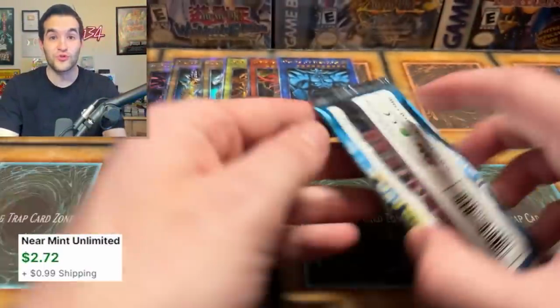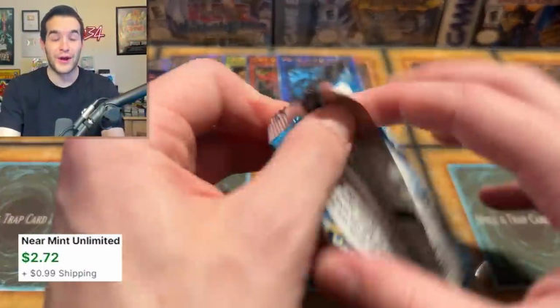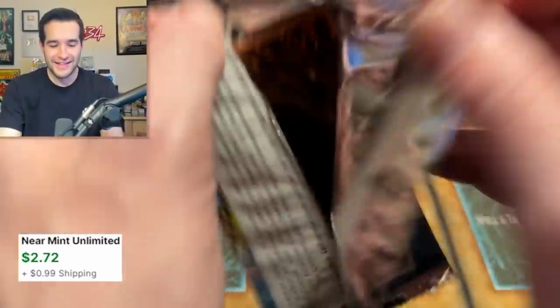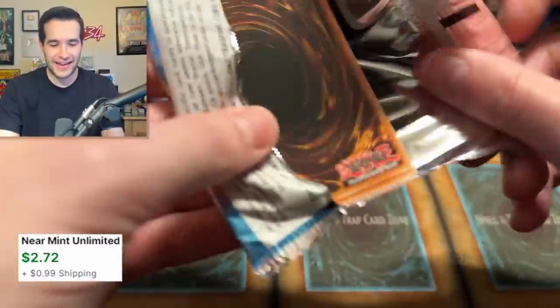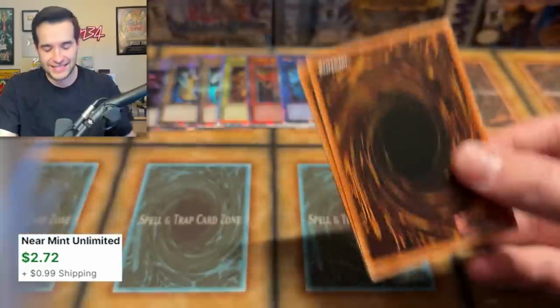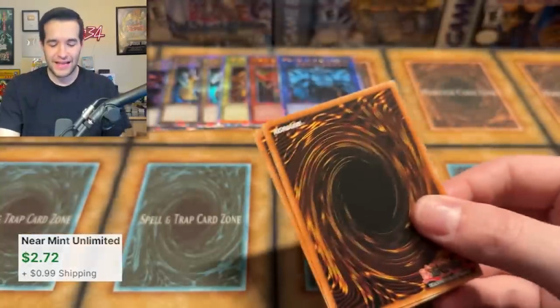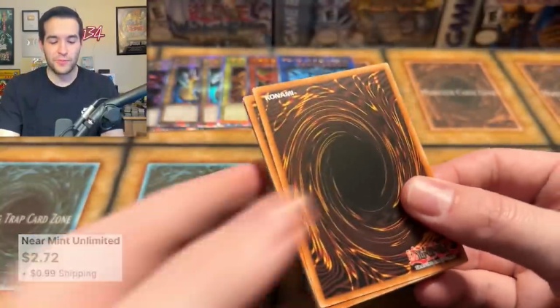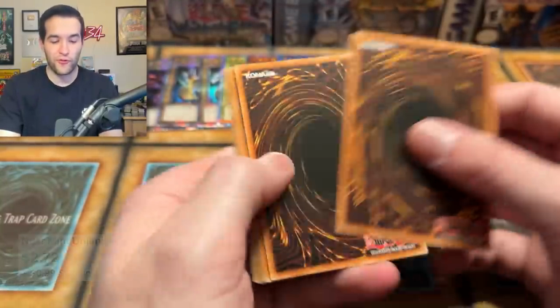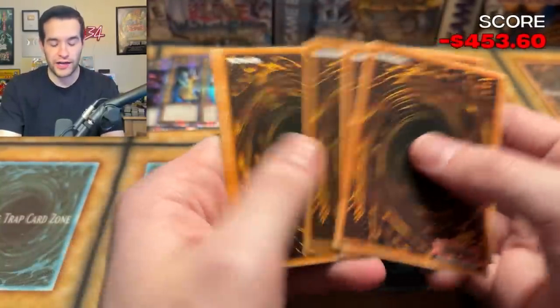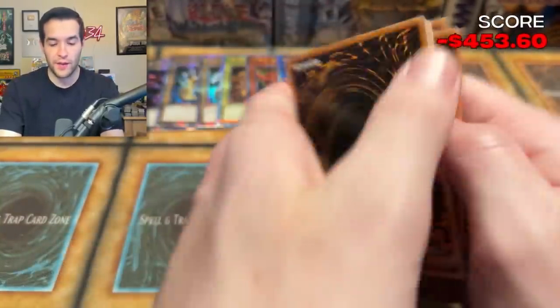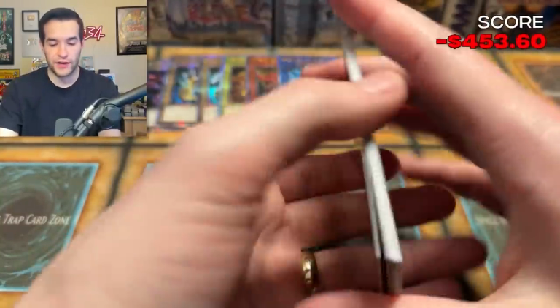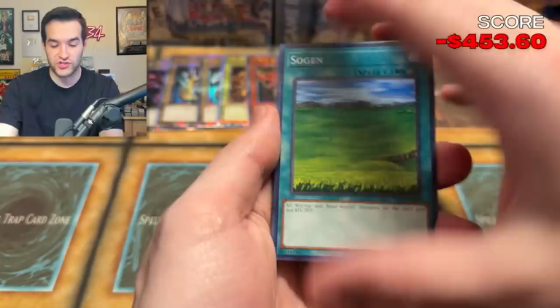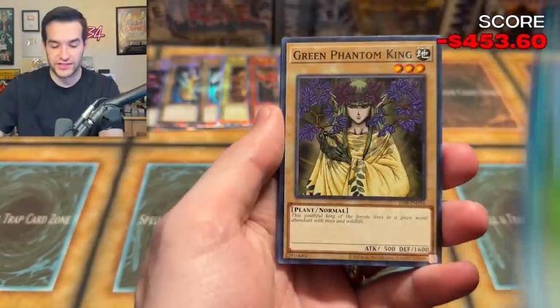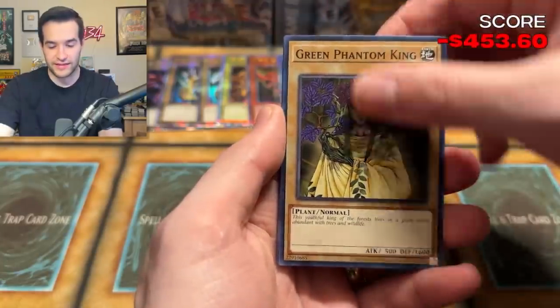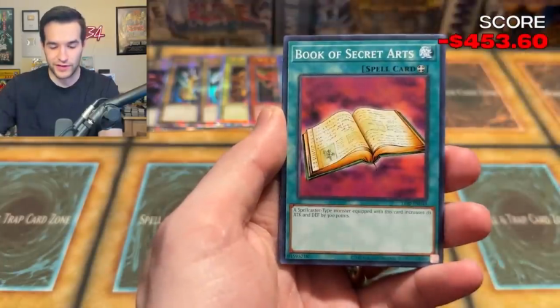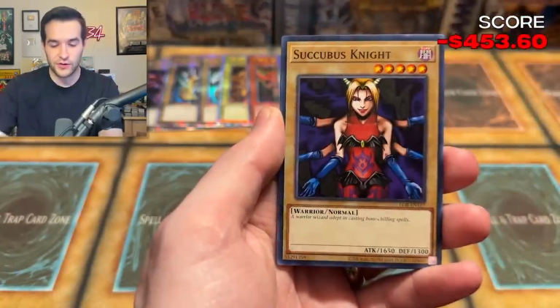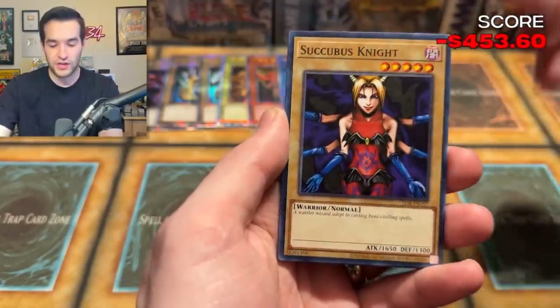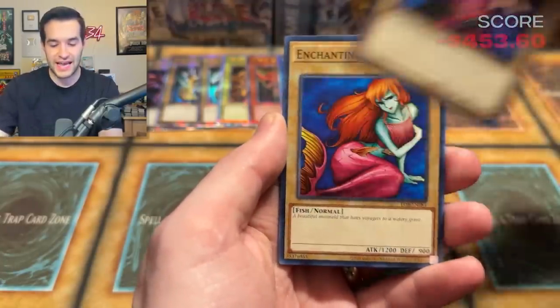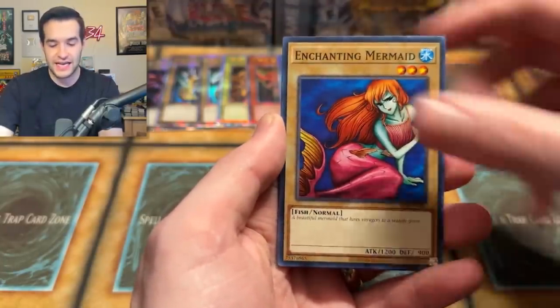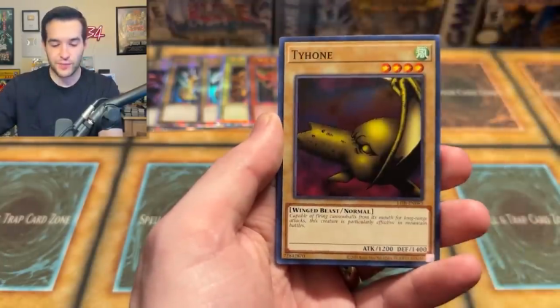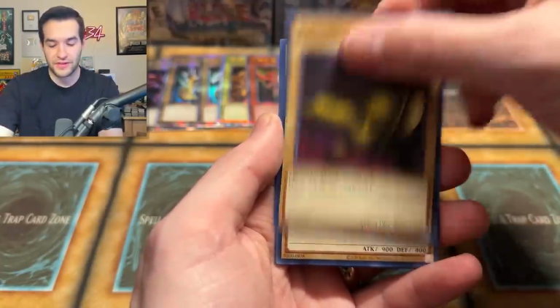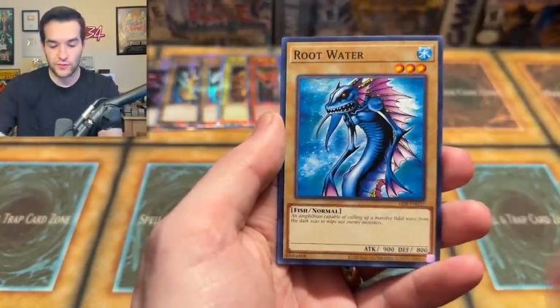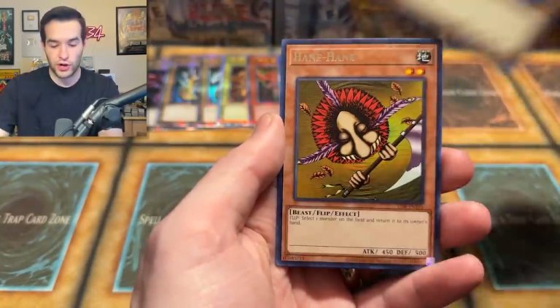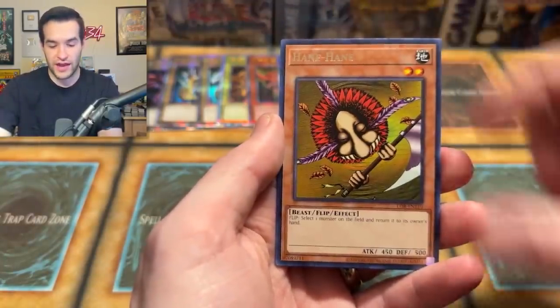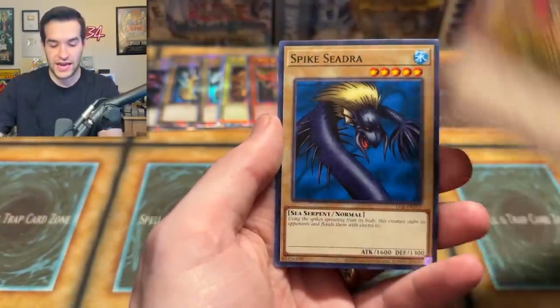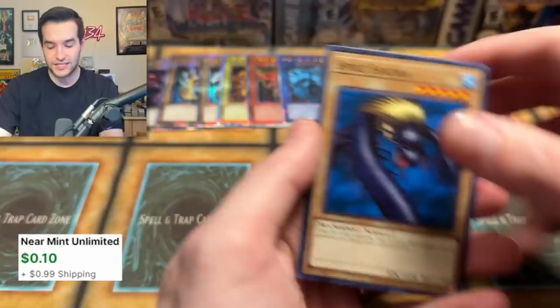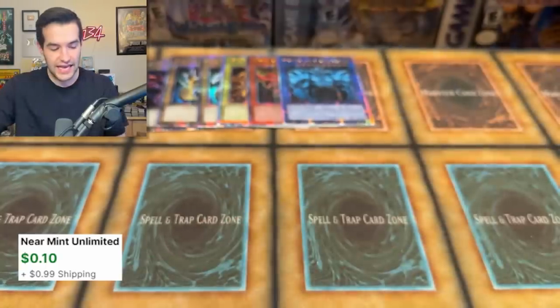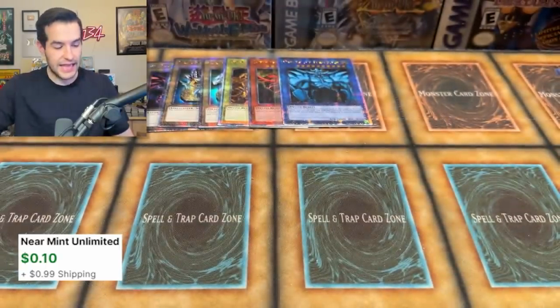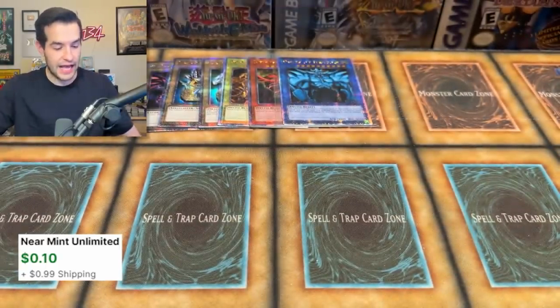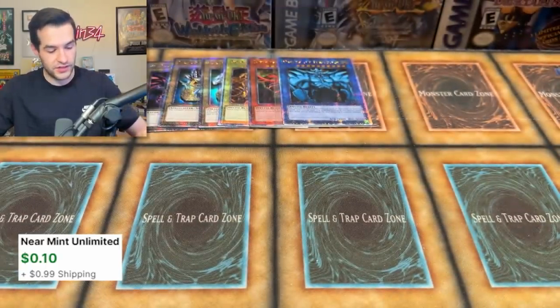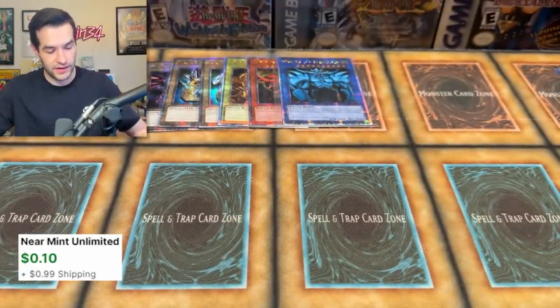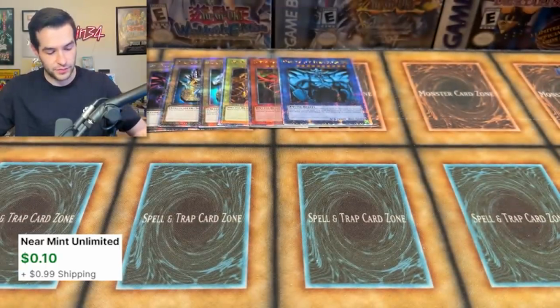I kind of want to put up full numbers of Ultras, Secrets, and everything like that as well. Book of Secret Arts, Succubus Knight, Enchanting Mermaid, Root Water. We have a Hain Hain and a Spite. Cedra. That puts us on to the next display.